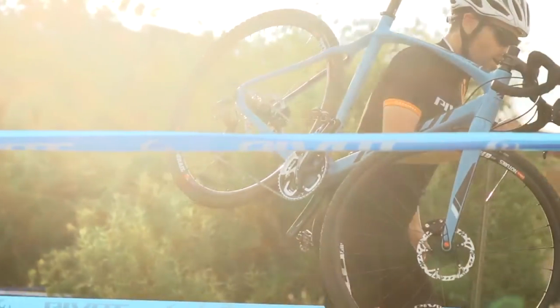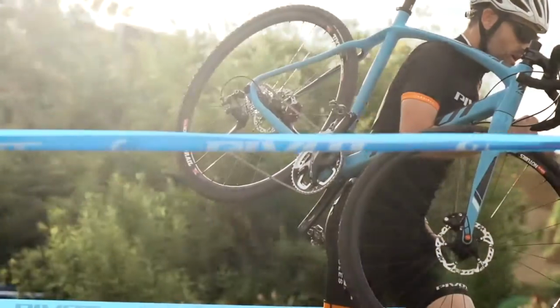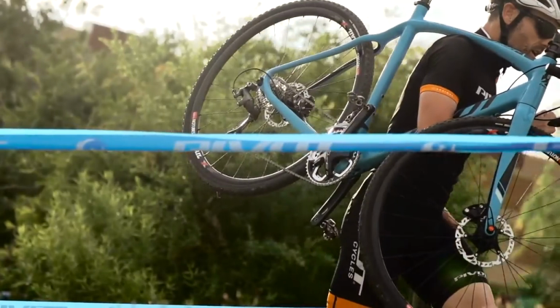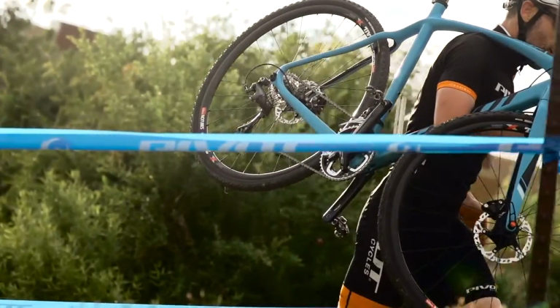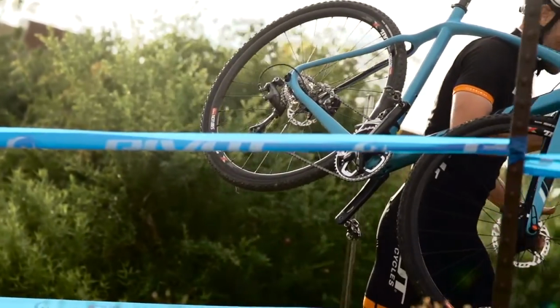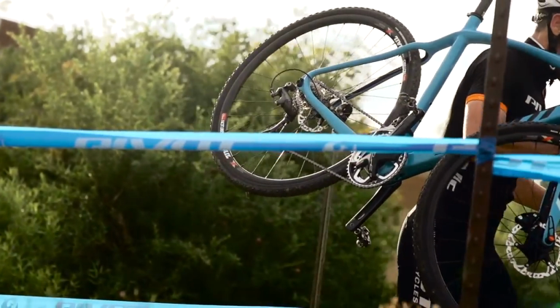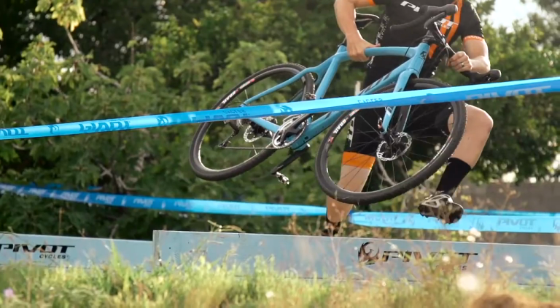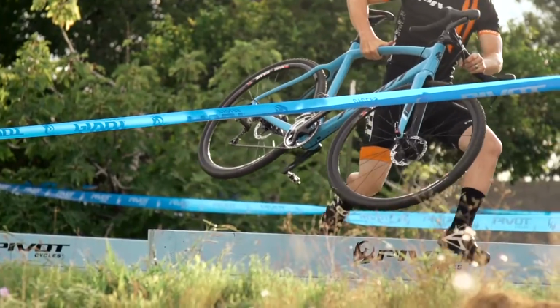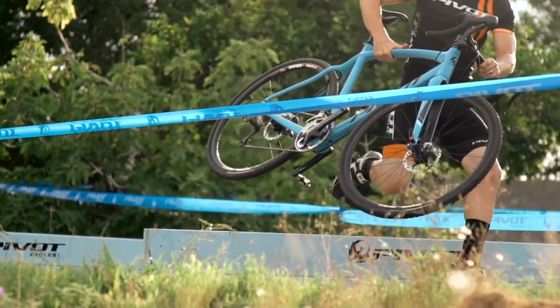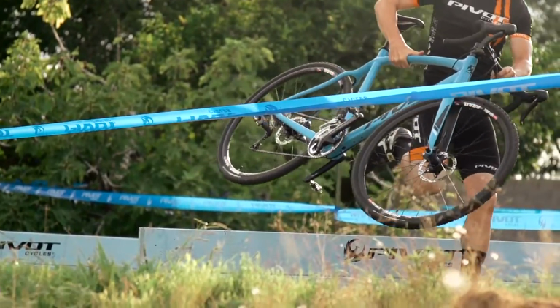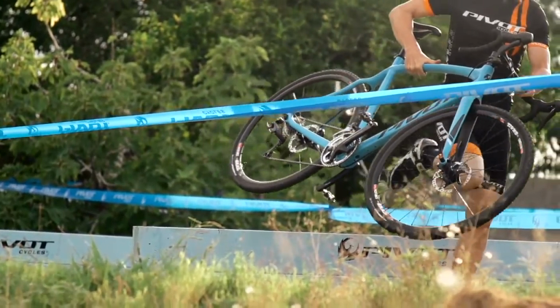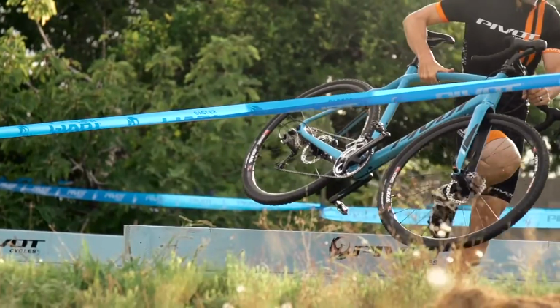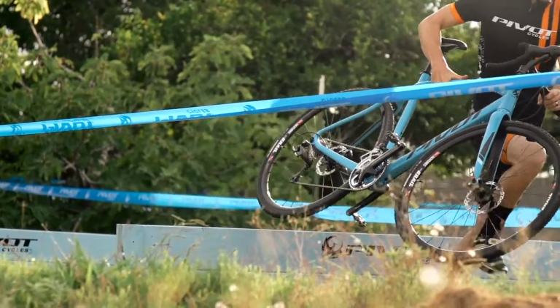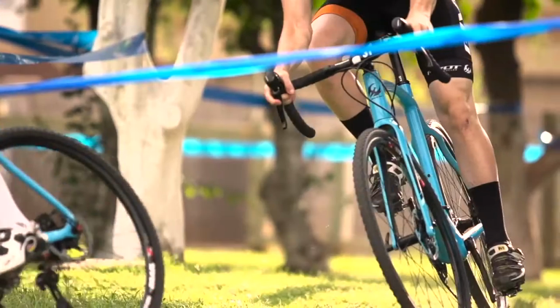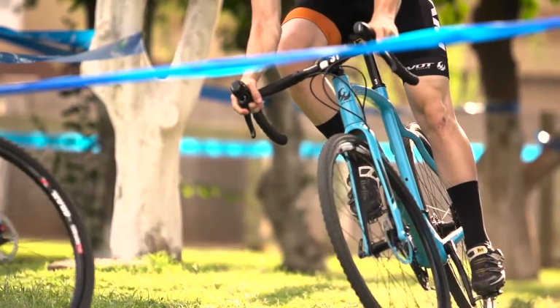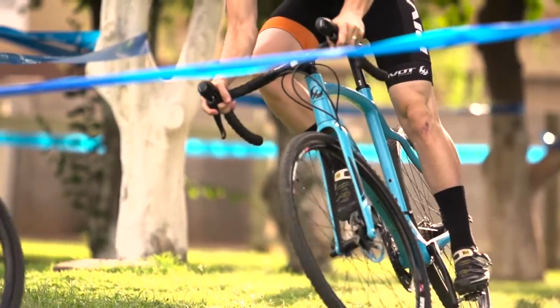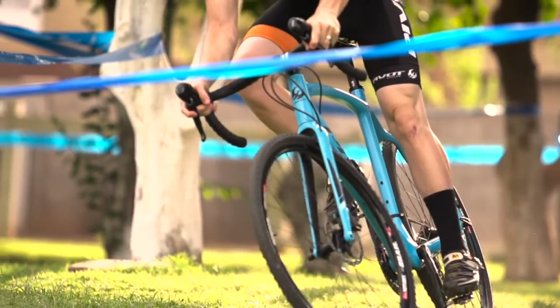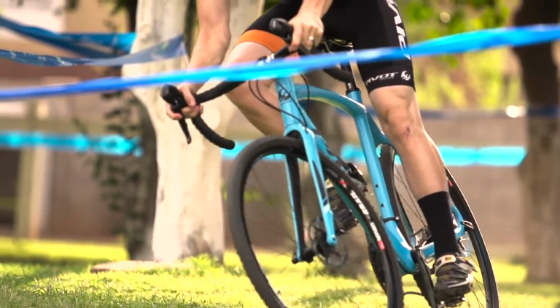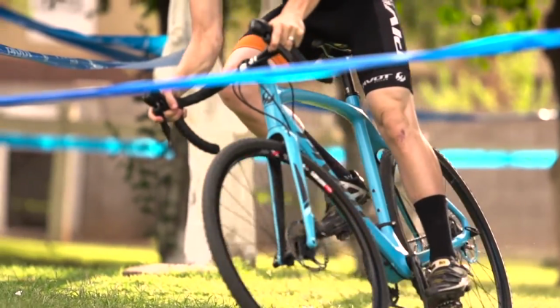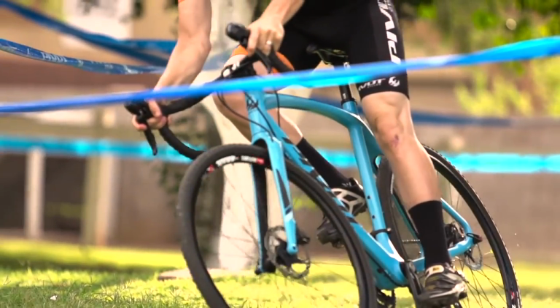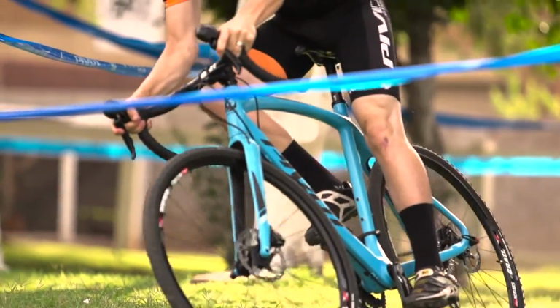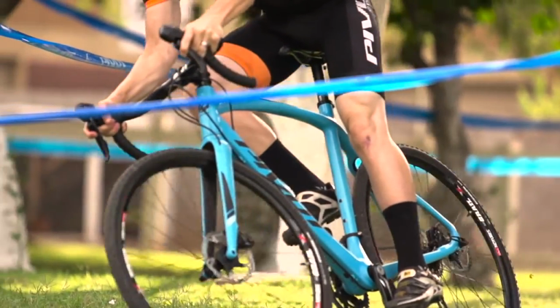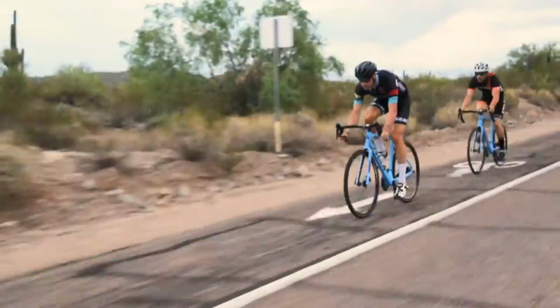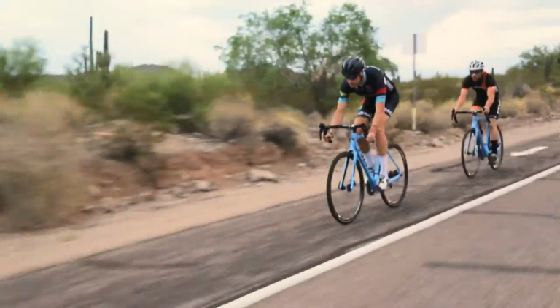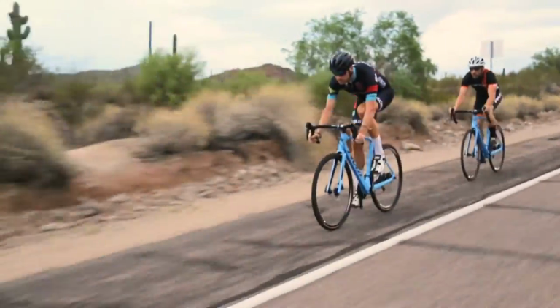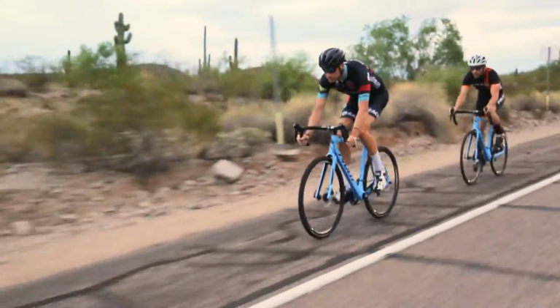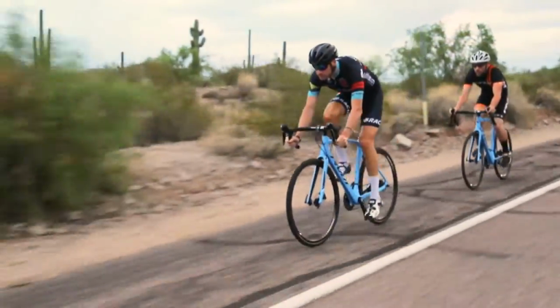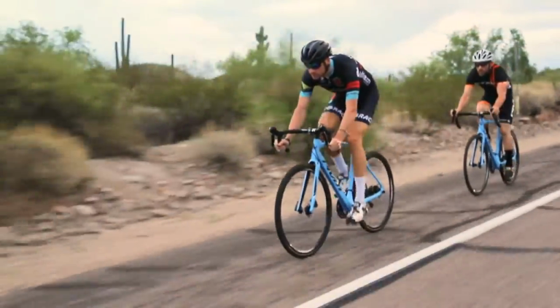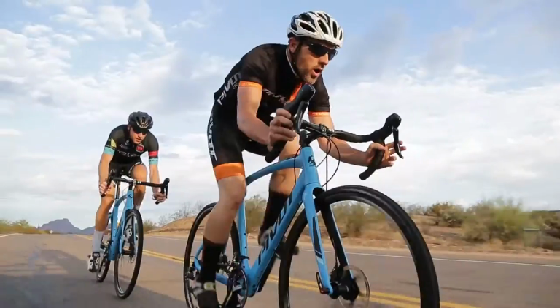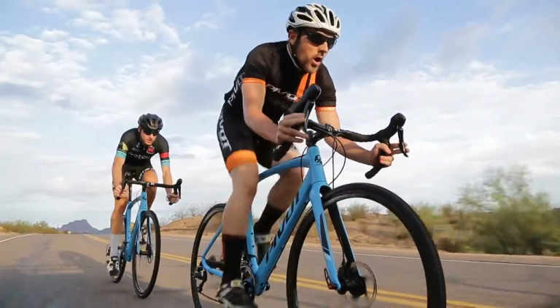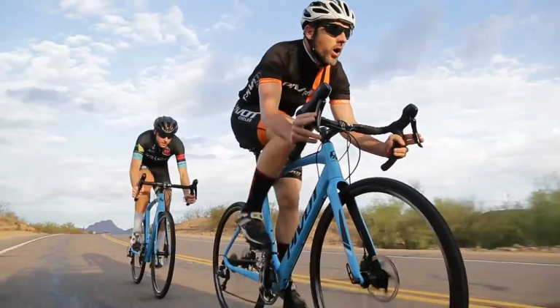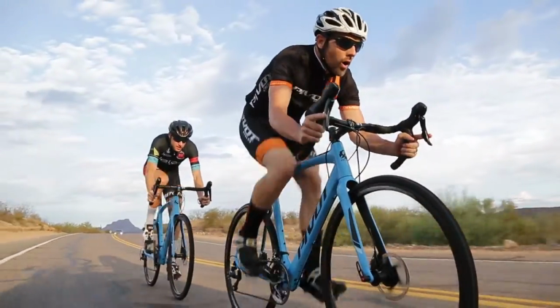We have several elite cross racers in the company, and so we began with the idea of developing a new-school cross bike with a lower bottom bracket, shorter chainstays, and an overall geometry that we hoped would convince some of the most die-hard riders to leave their traditional road bikes behind.